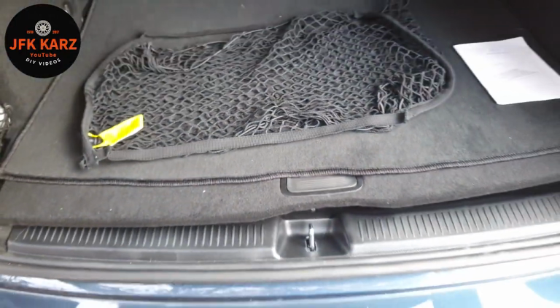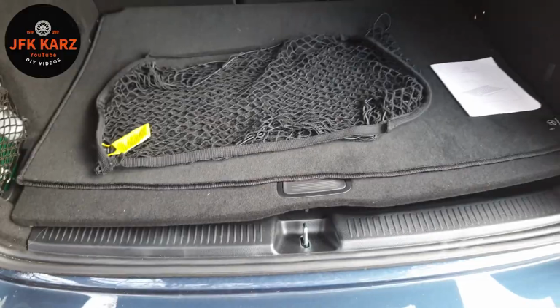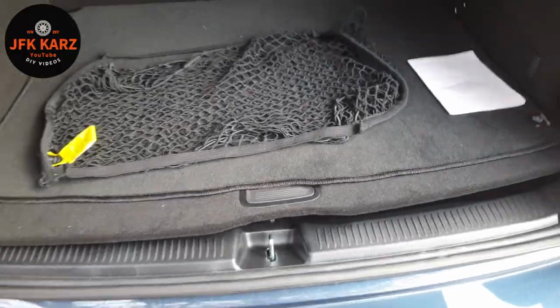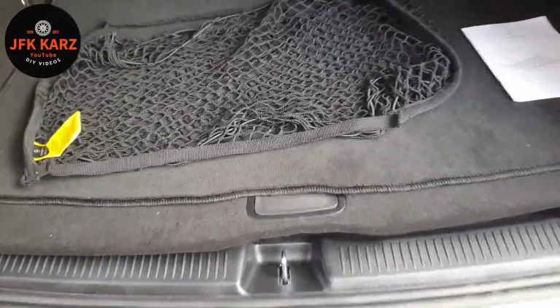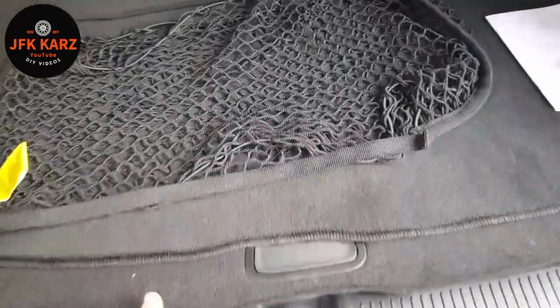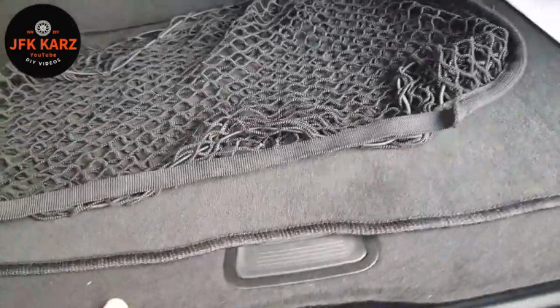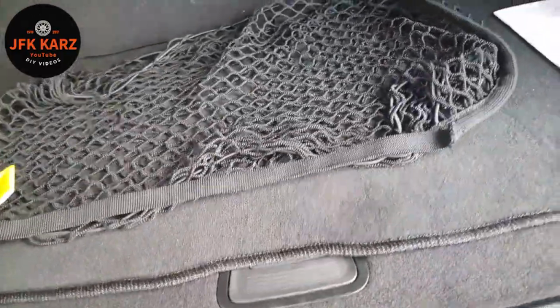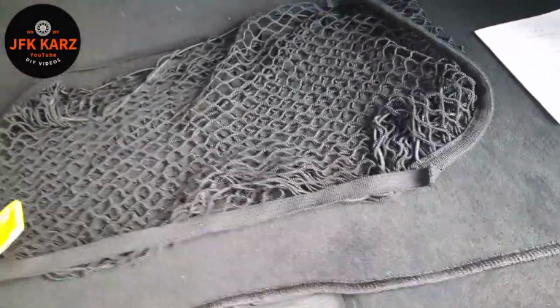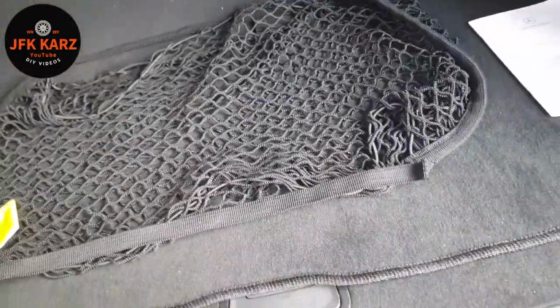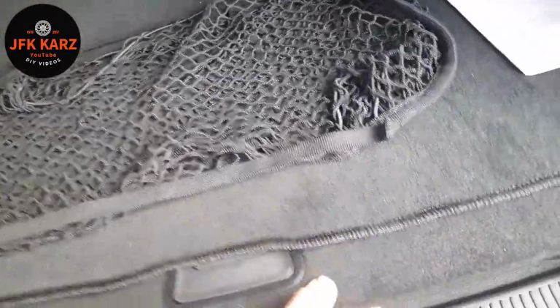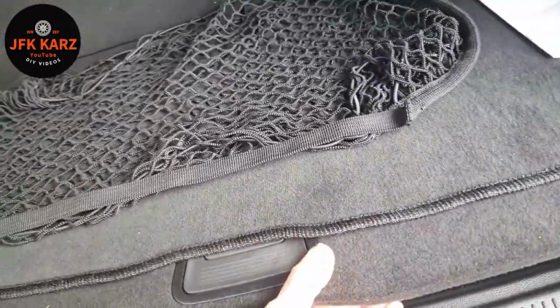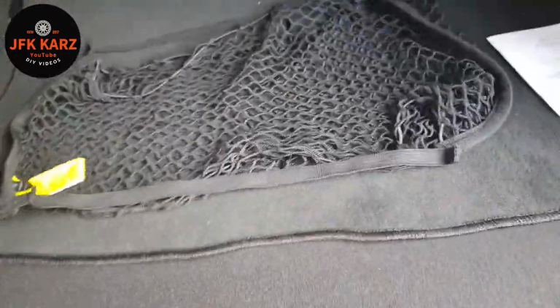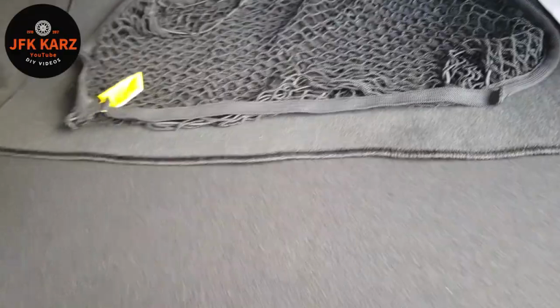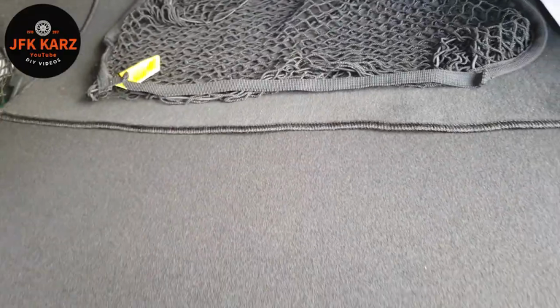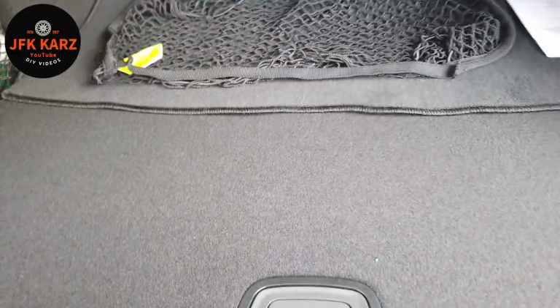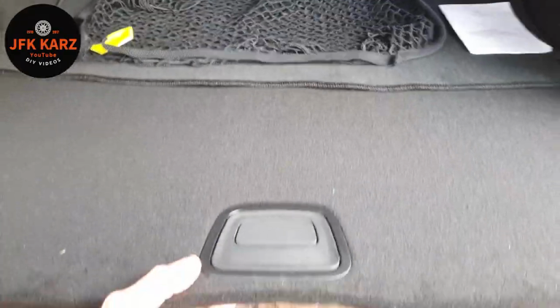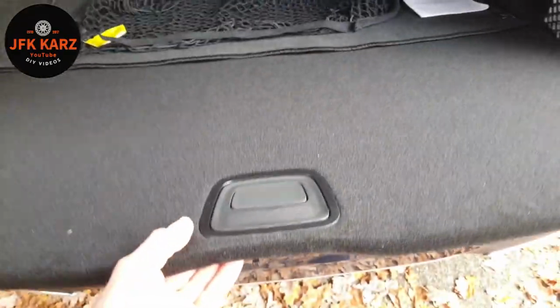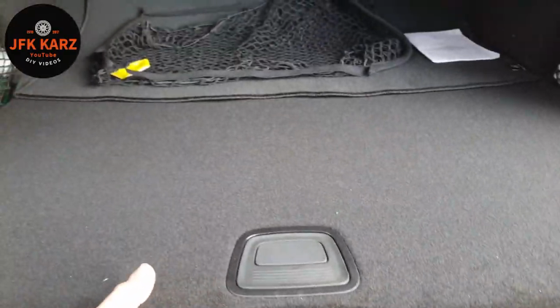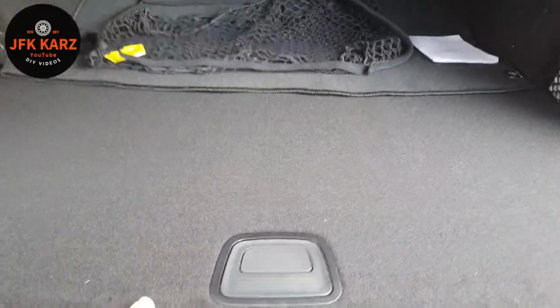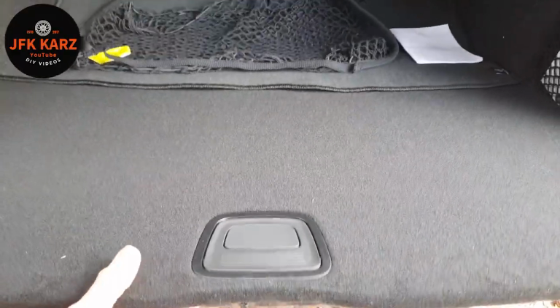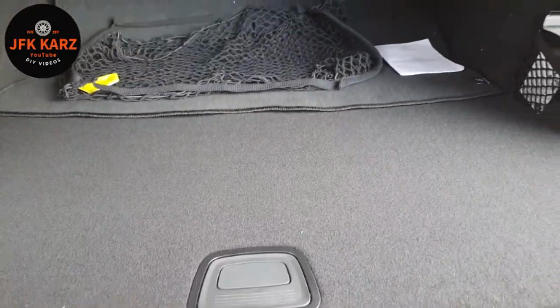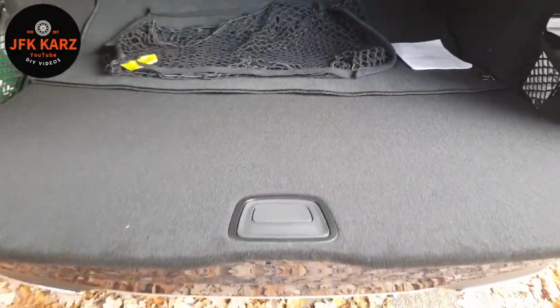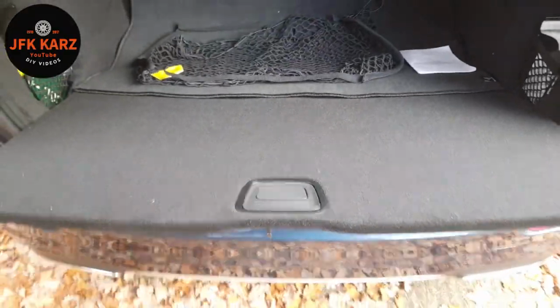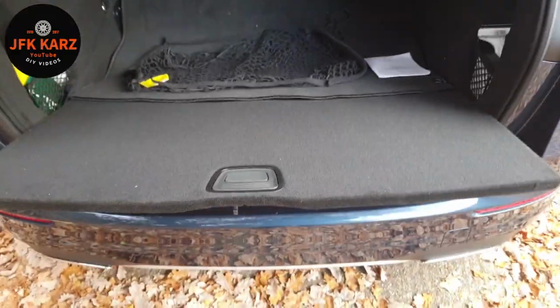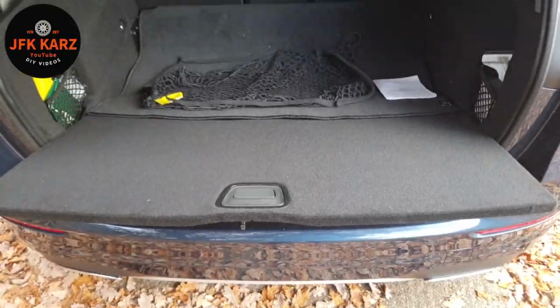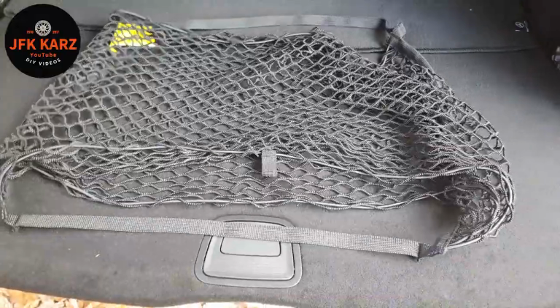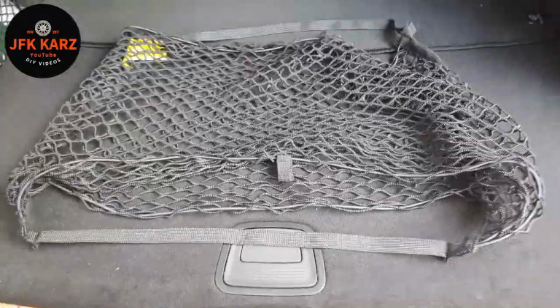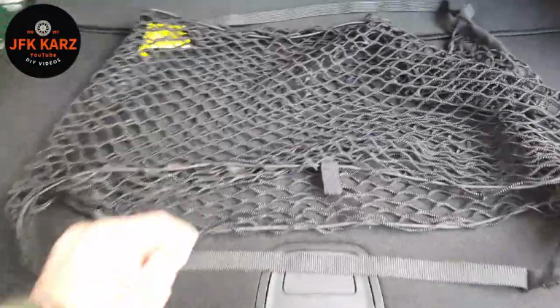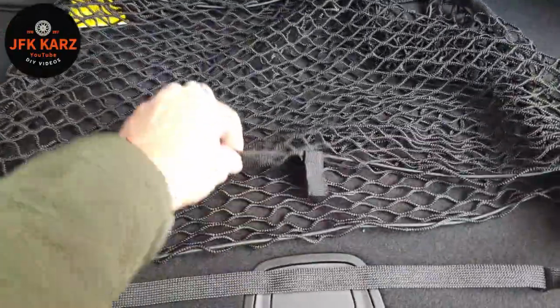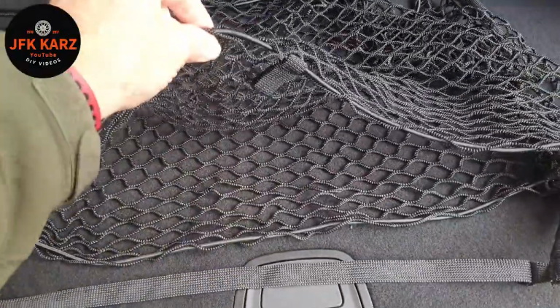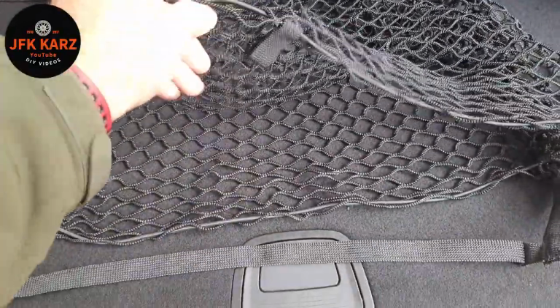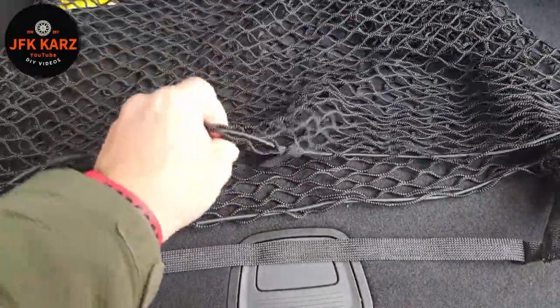For this particular style, we're going to have to slide out the base of the boot, because this one literally slides over it with the straps. With this net, the open mouth part is at the front so you can slide things in.